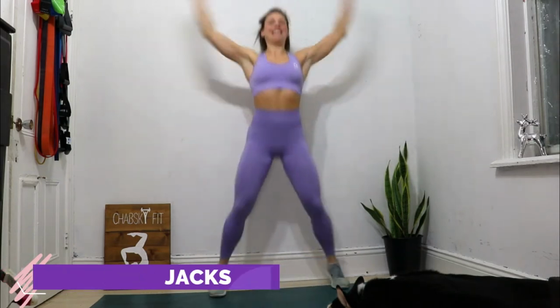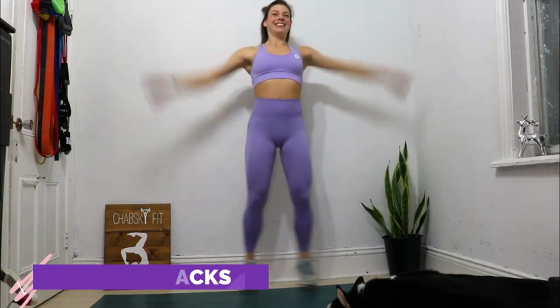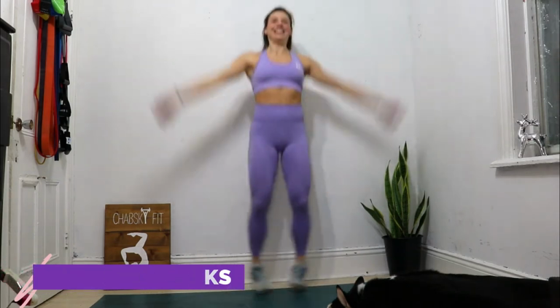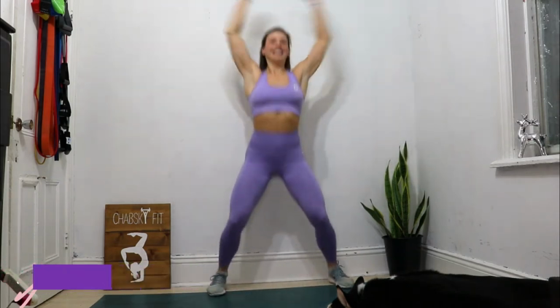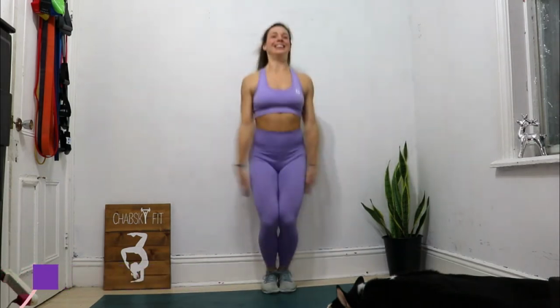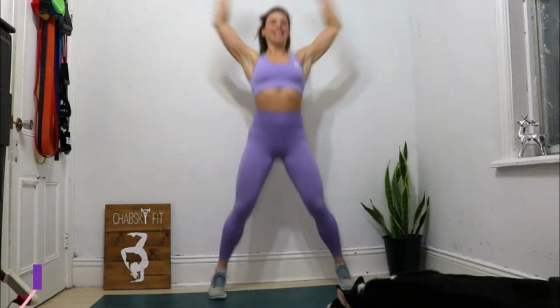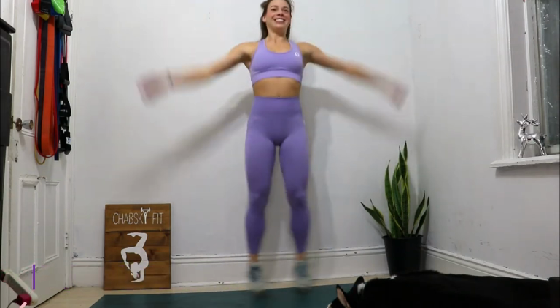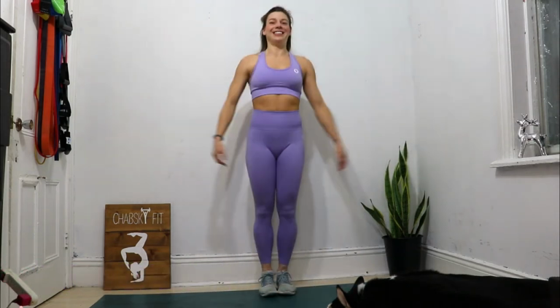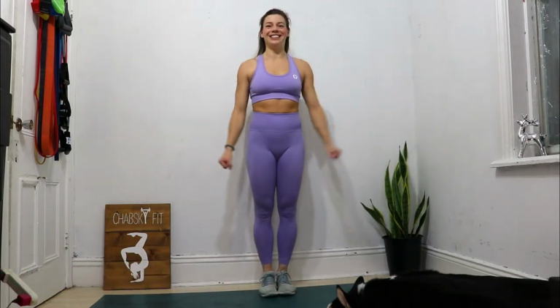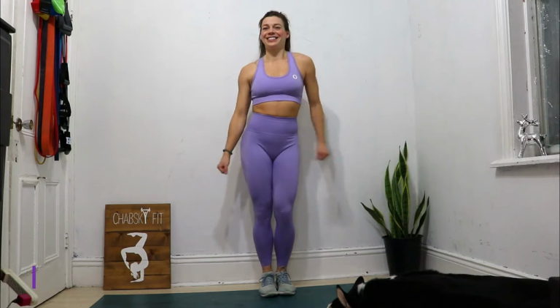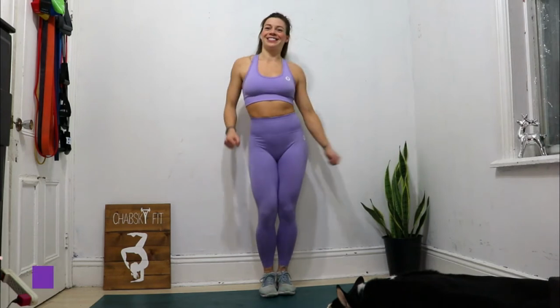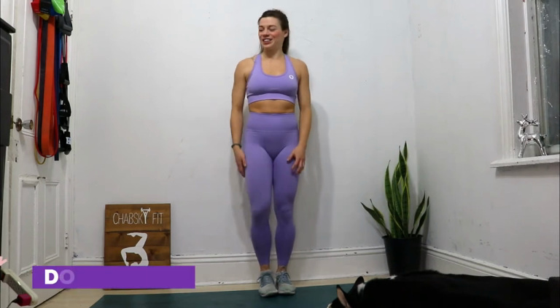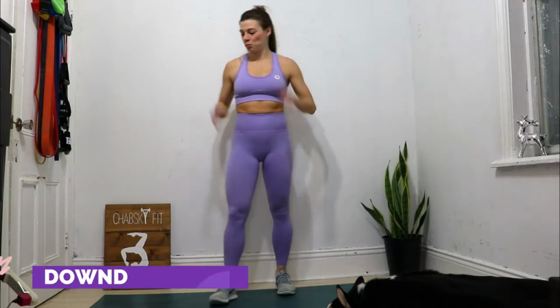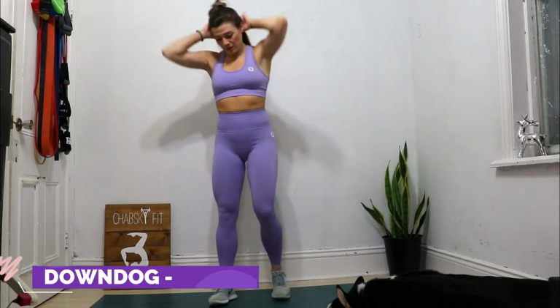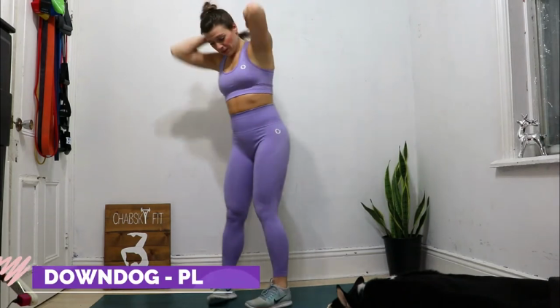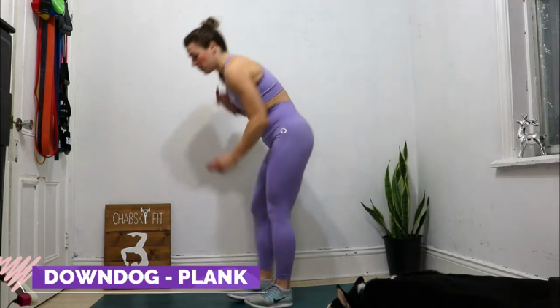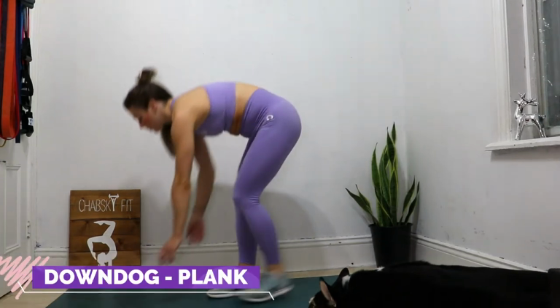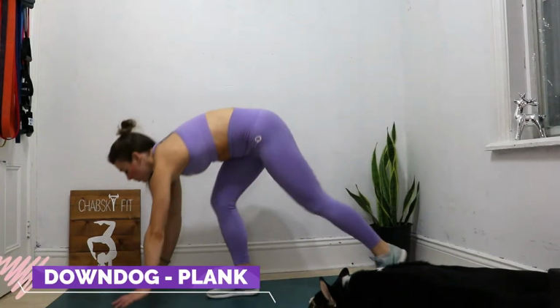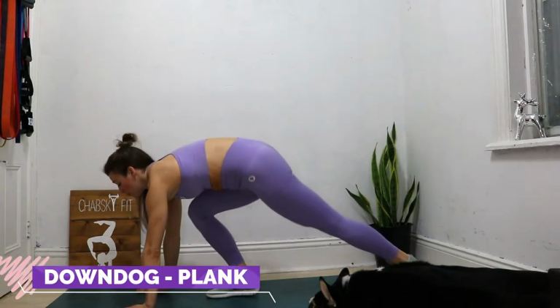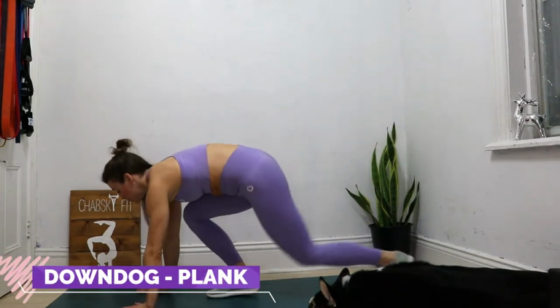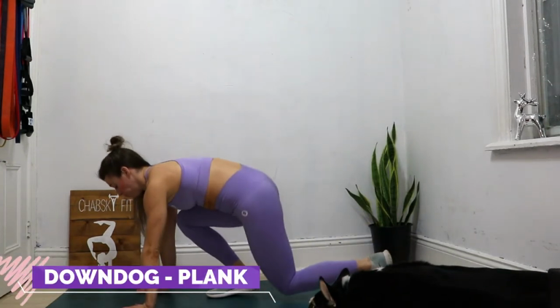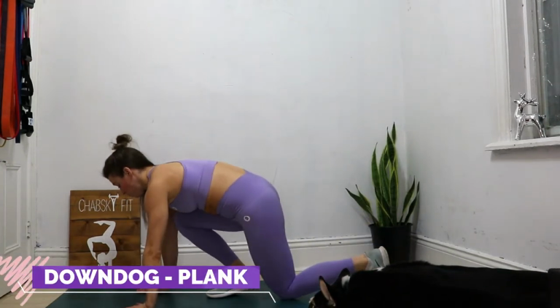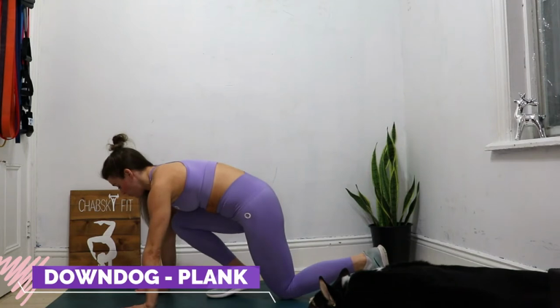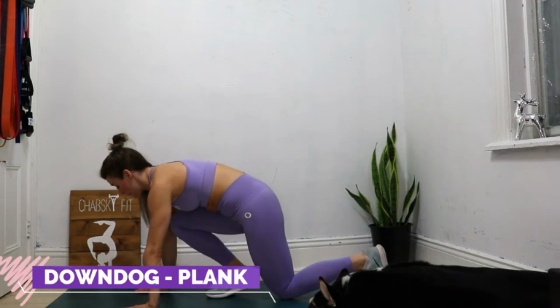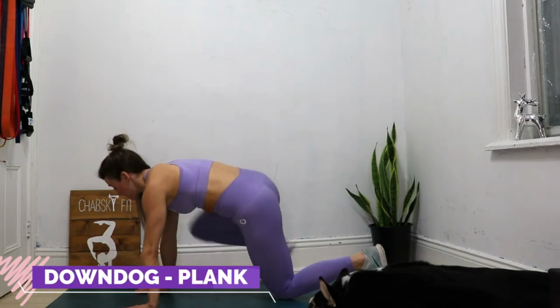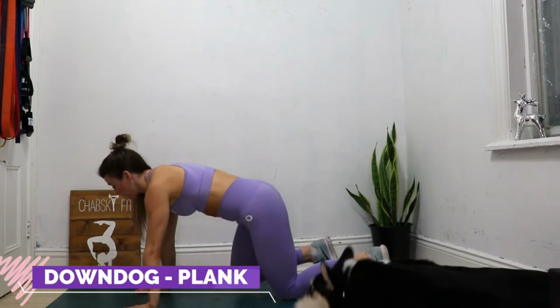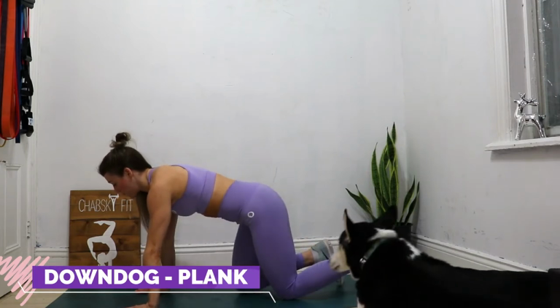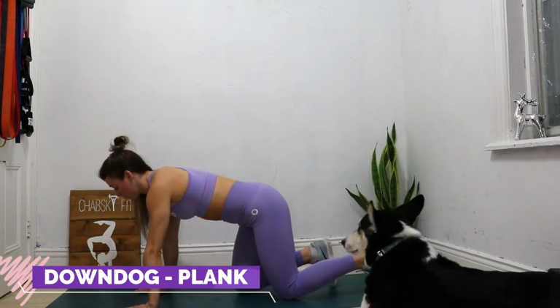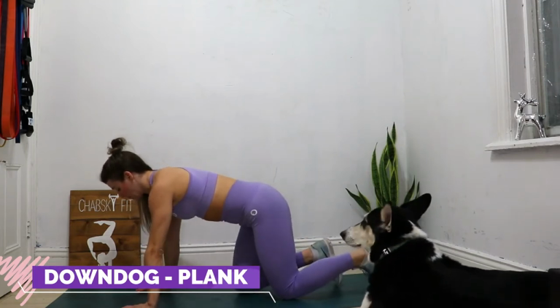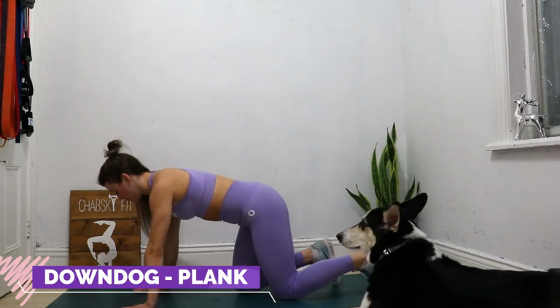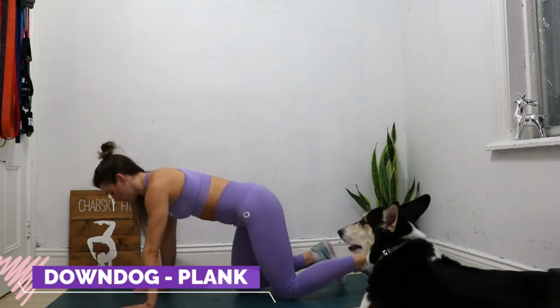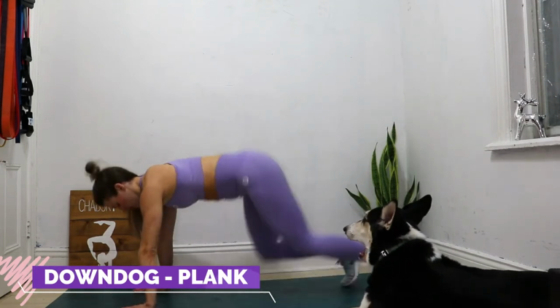Three, two, one, stop! Moving on to downward-facing dog. Three, two, one, go!